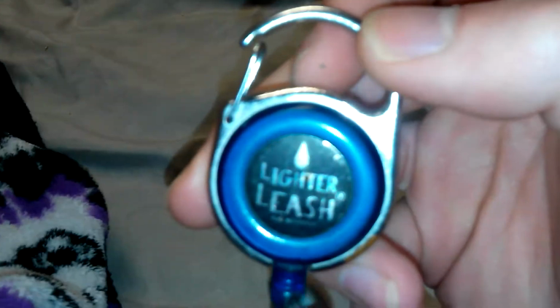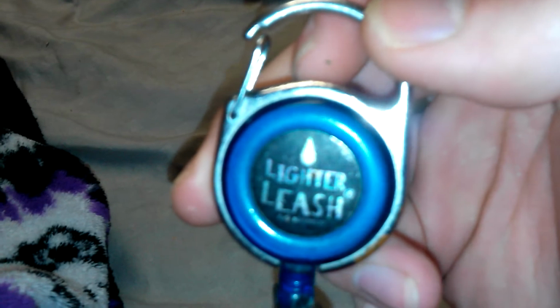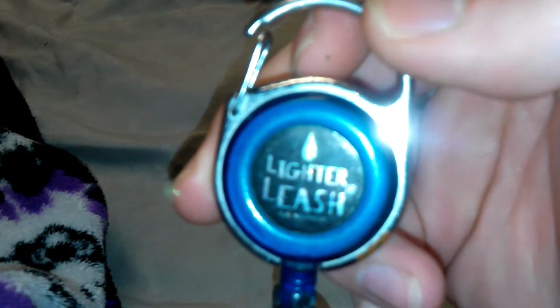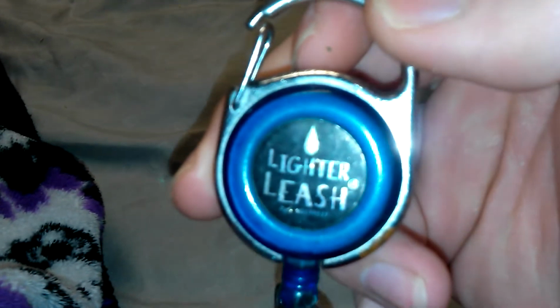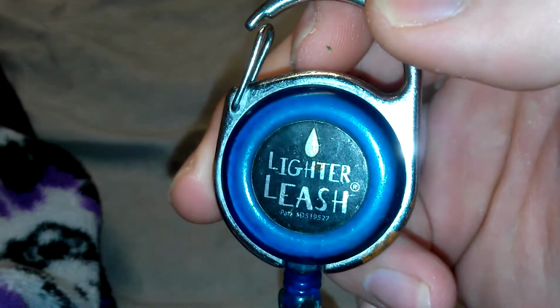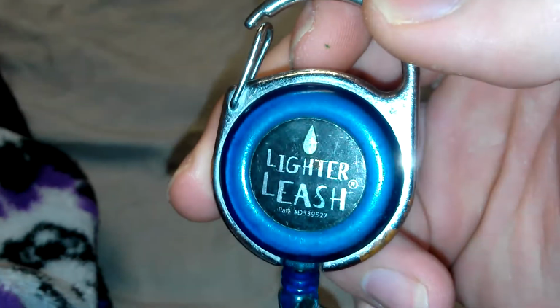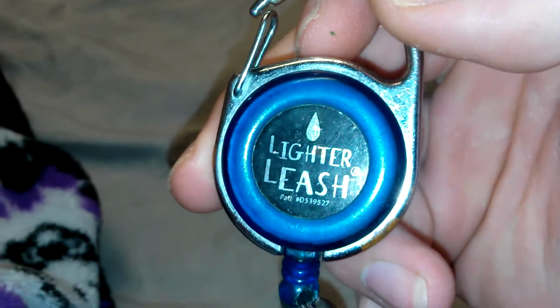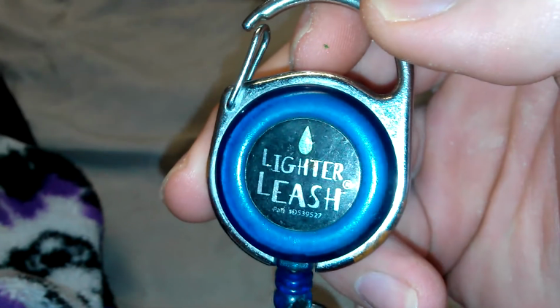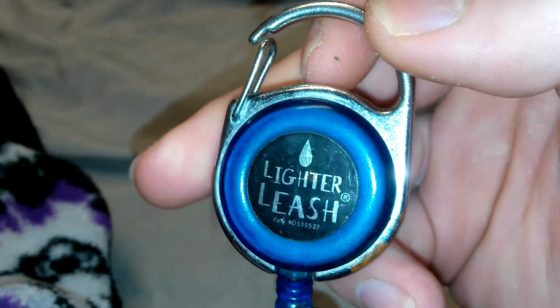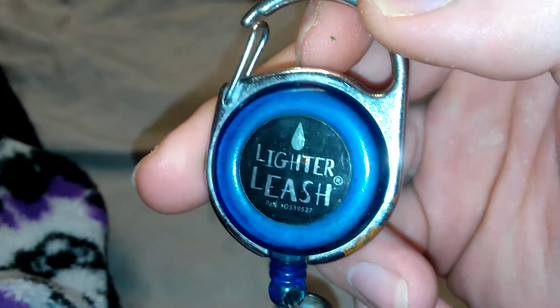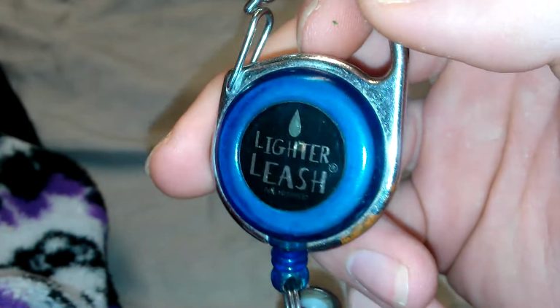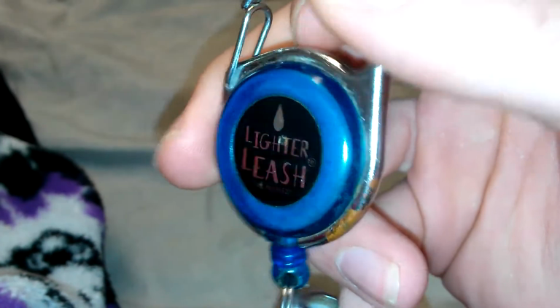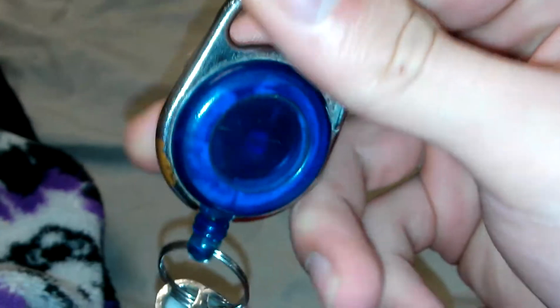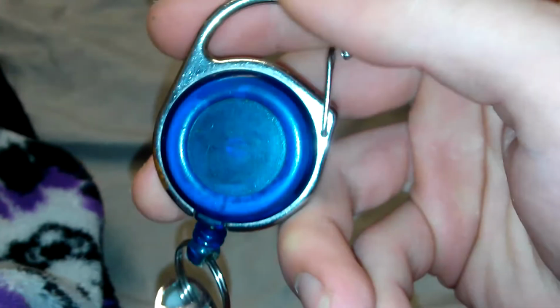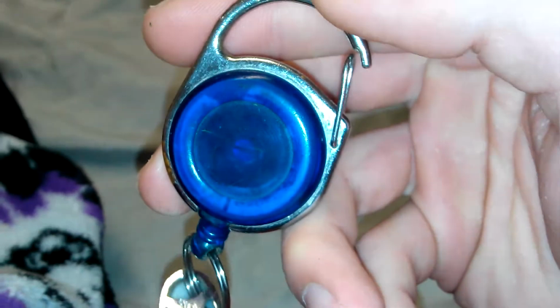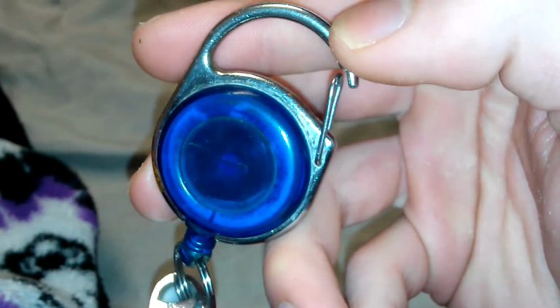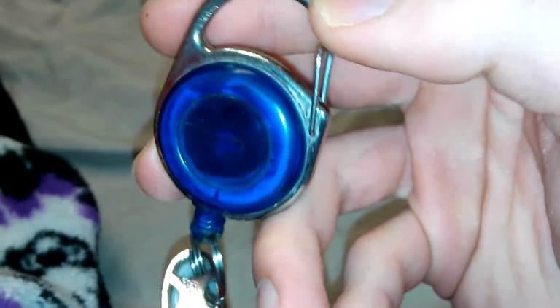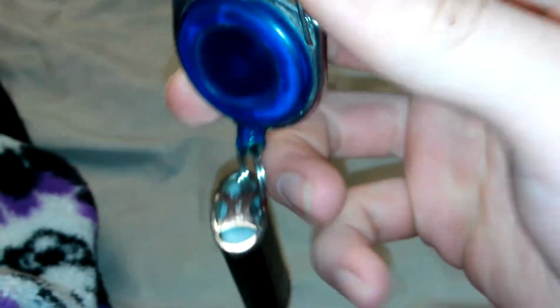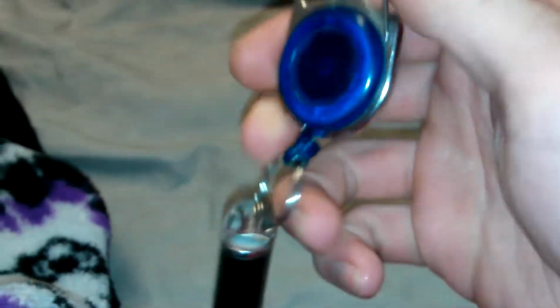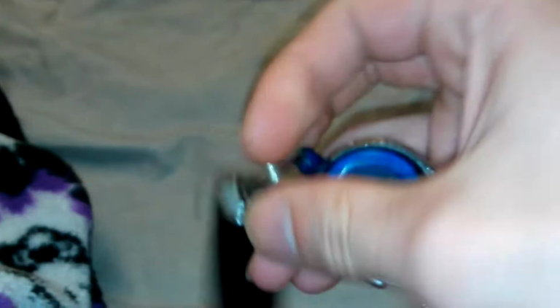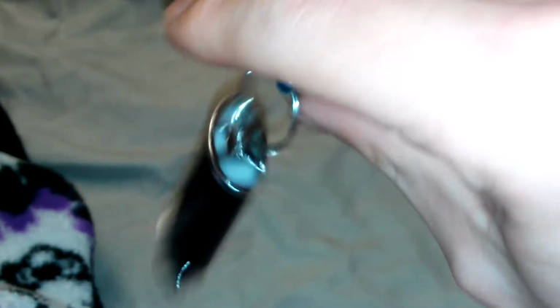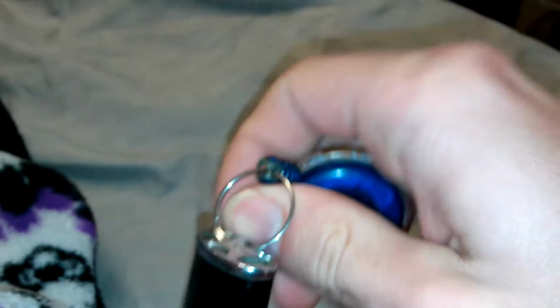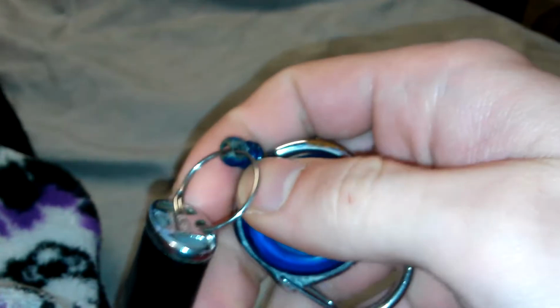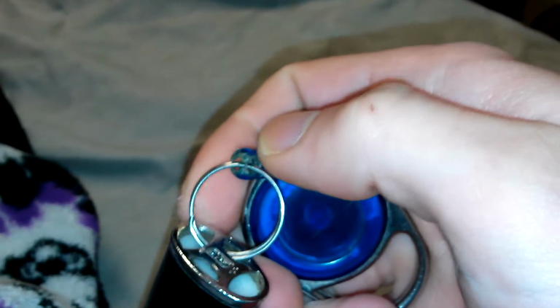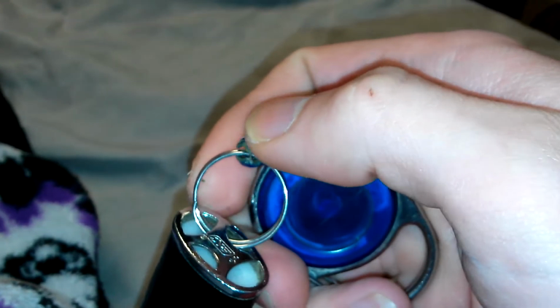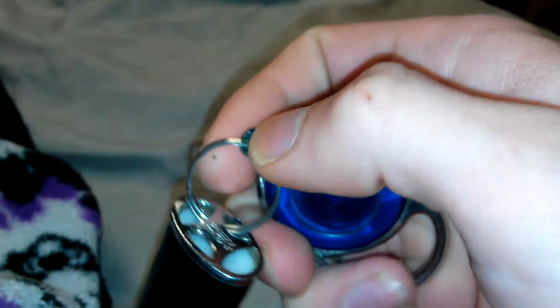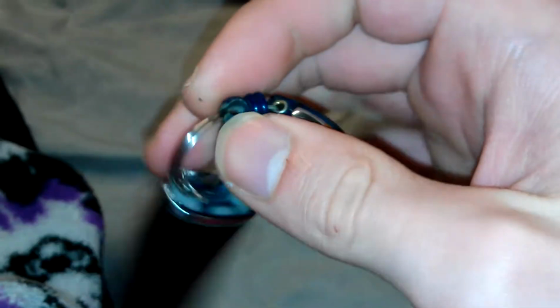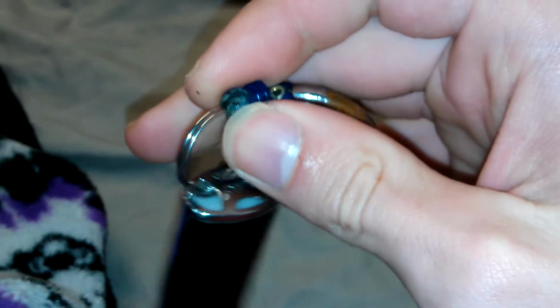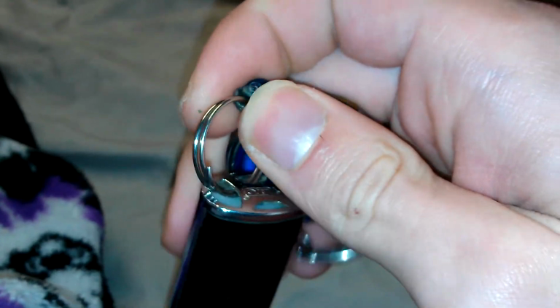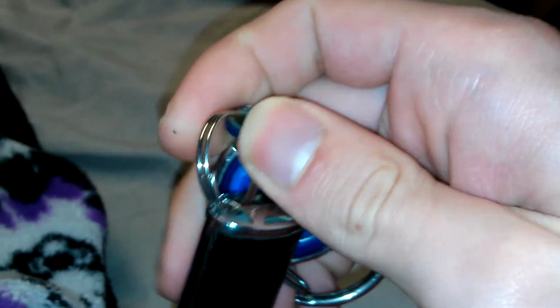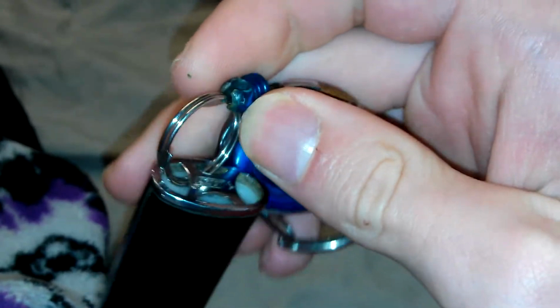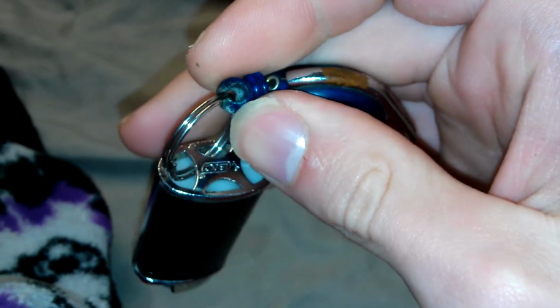I found this a while ago and I thought it was really awesome. It's a great concept idea, though I just found it had nothing on the bottom, just this little ball thing.